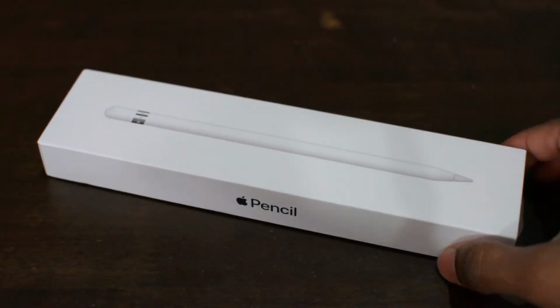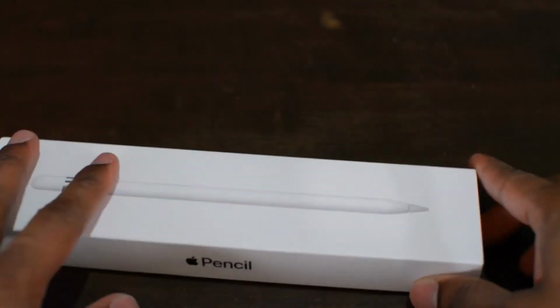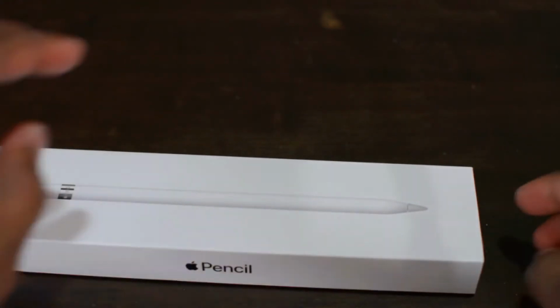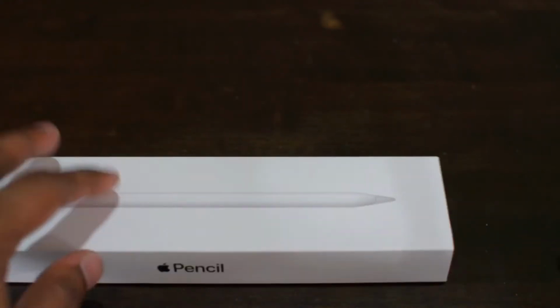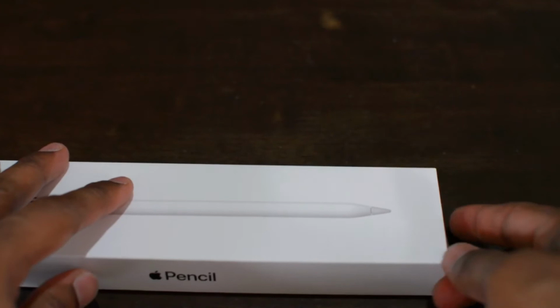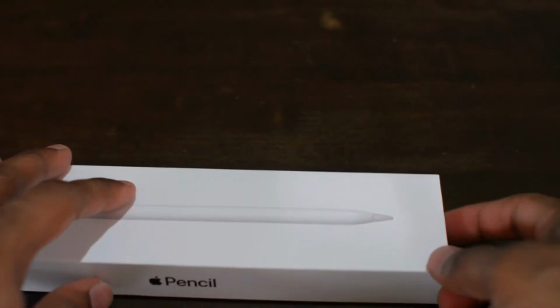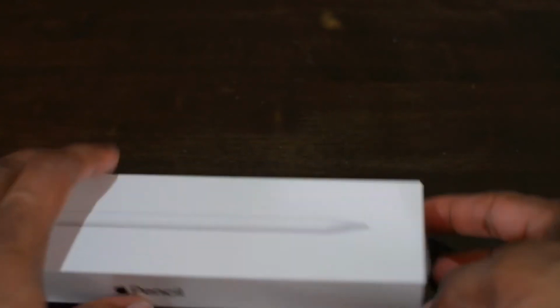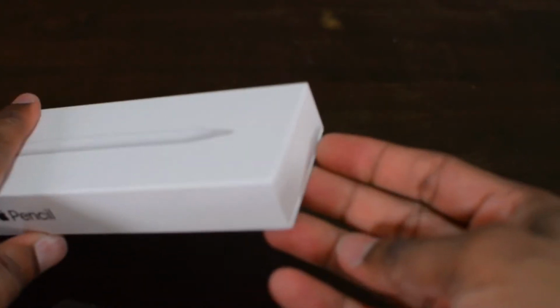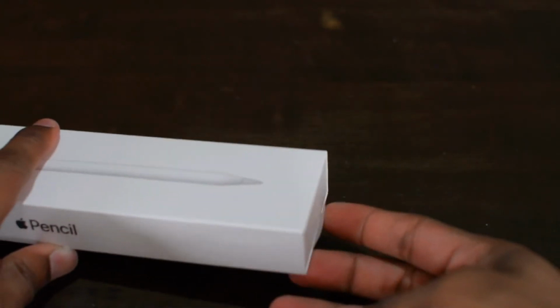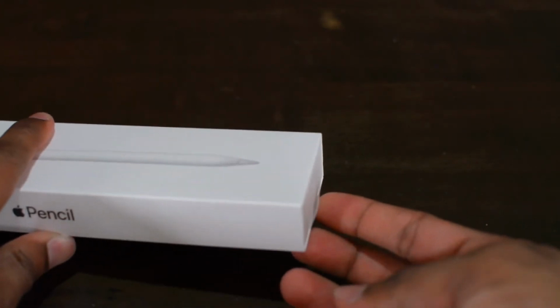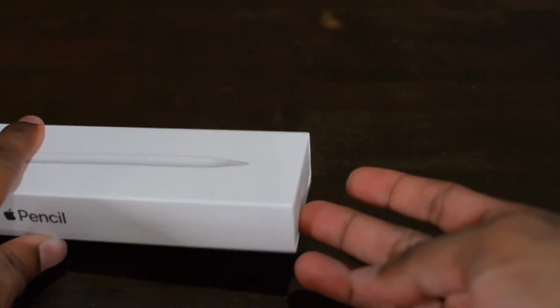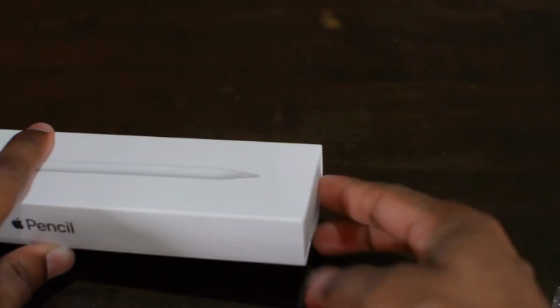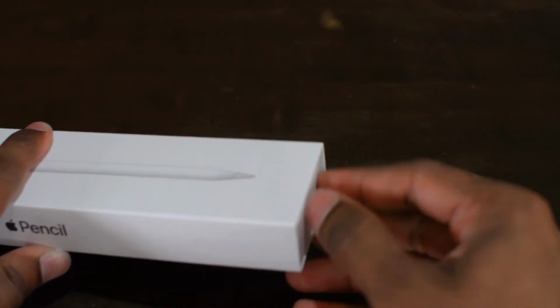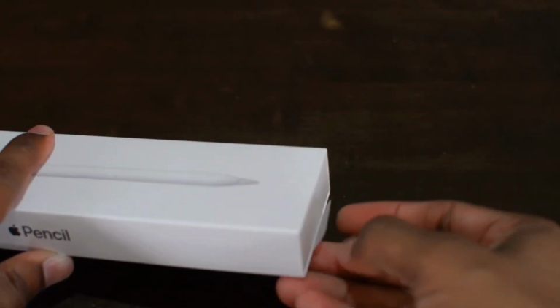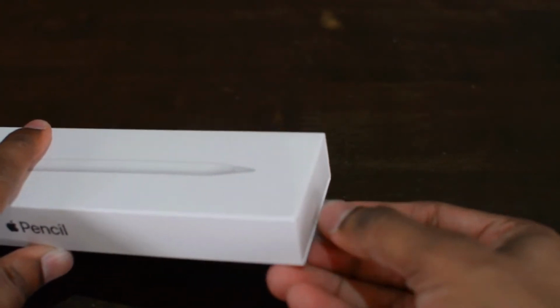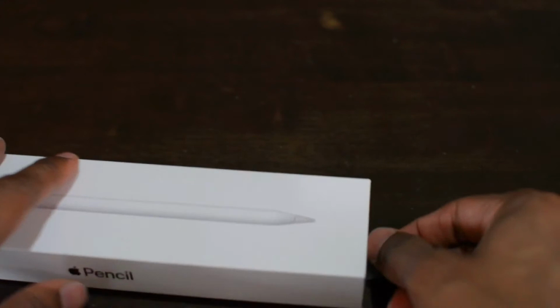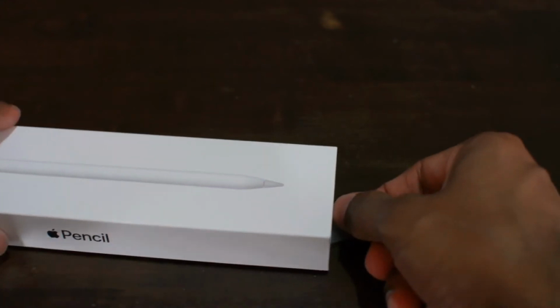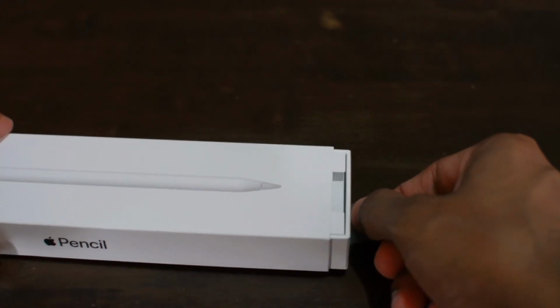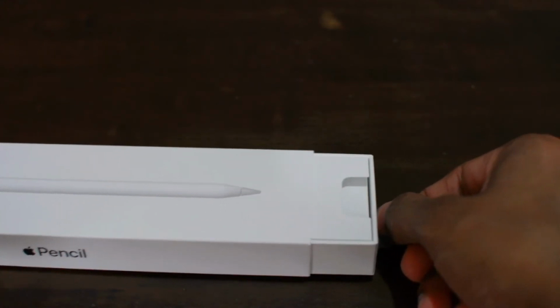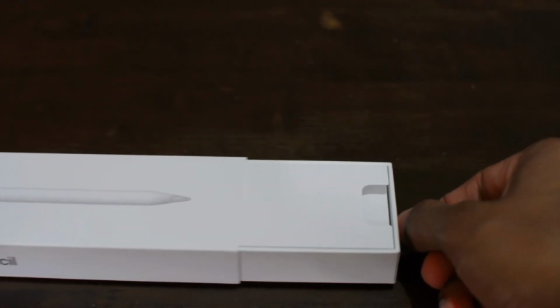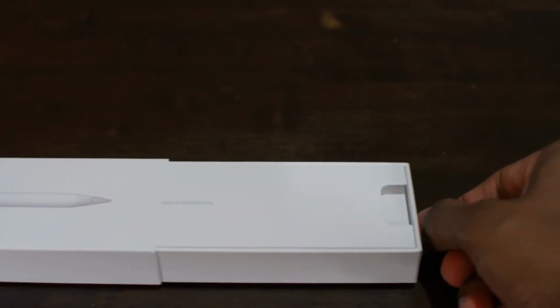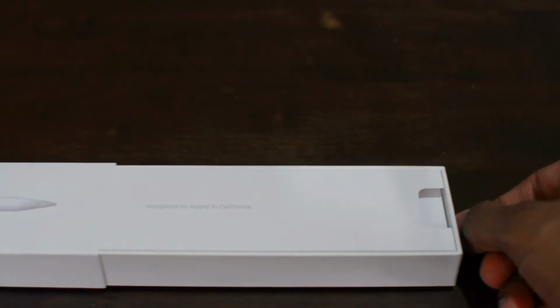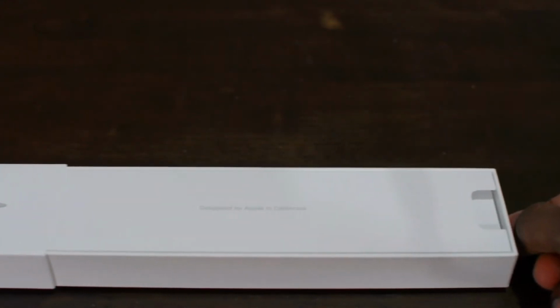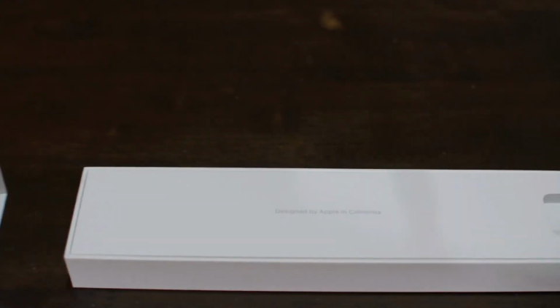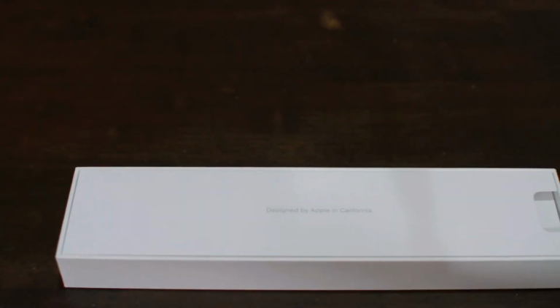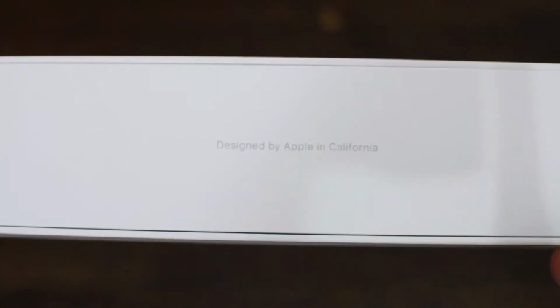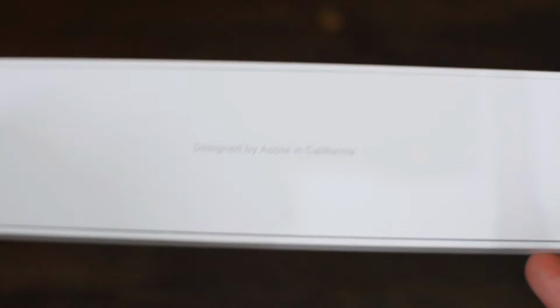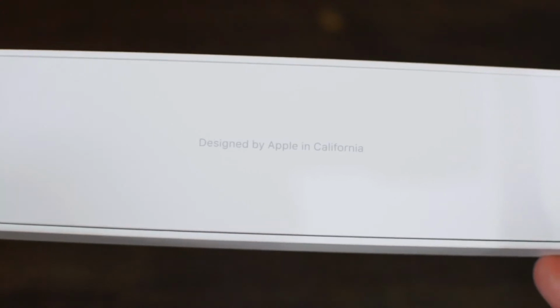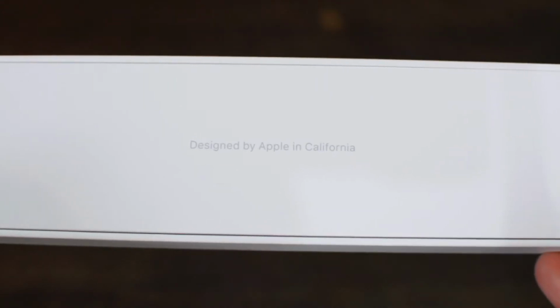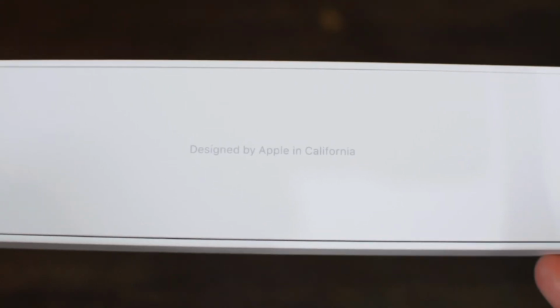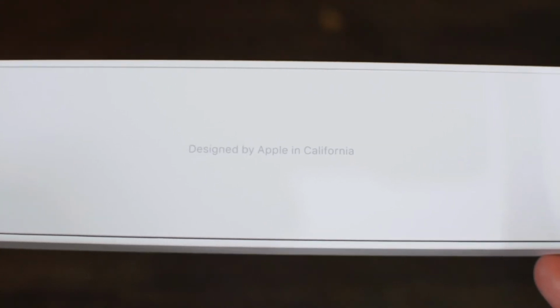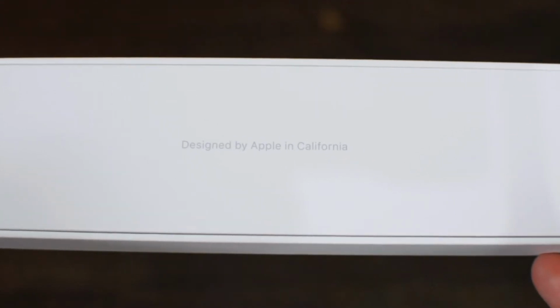Let's remove the pencil. There's a lift tab over here — all you have to do is hold on to it and give it a pull. The first thing we're greeted by: designed by Apple in California.